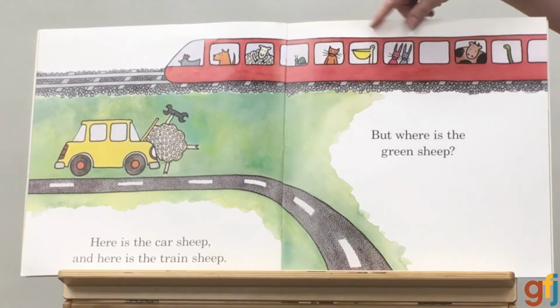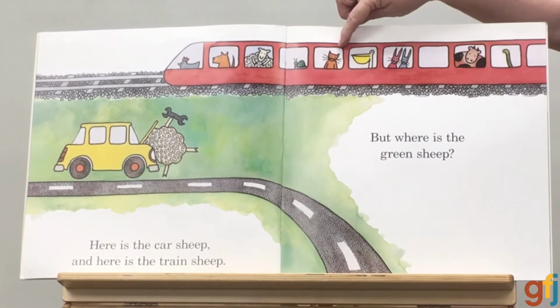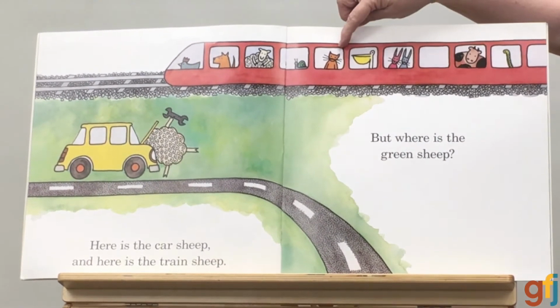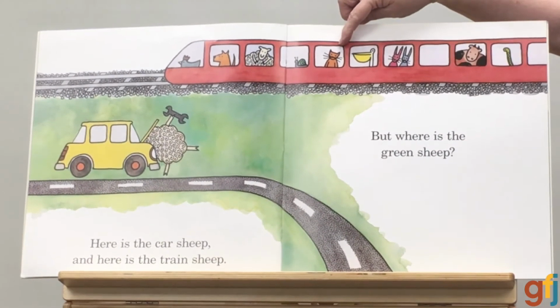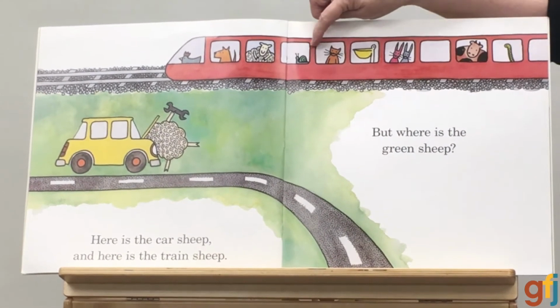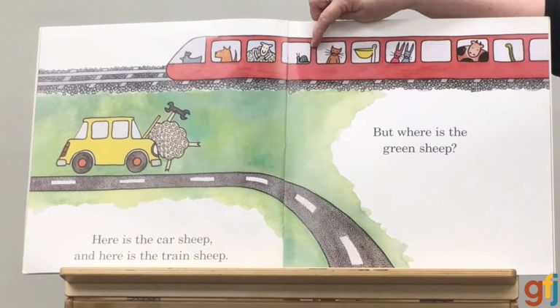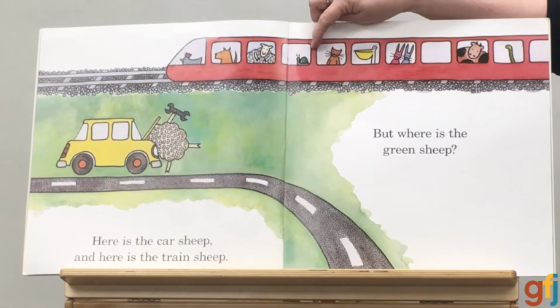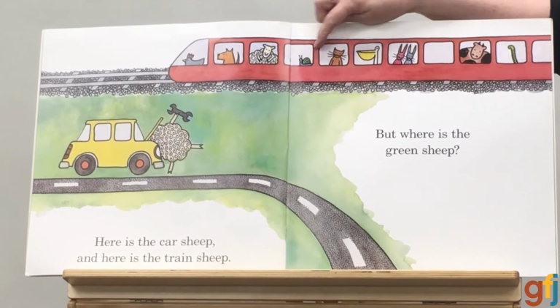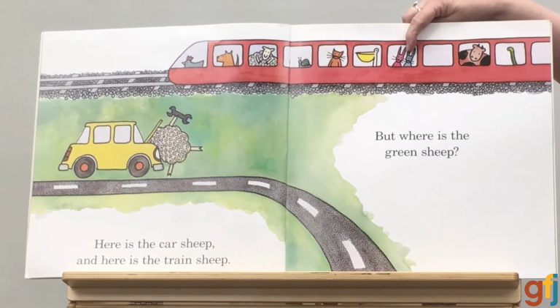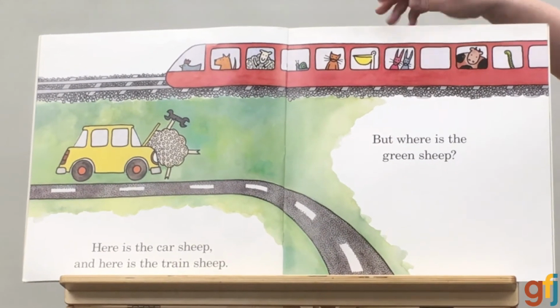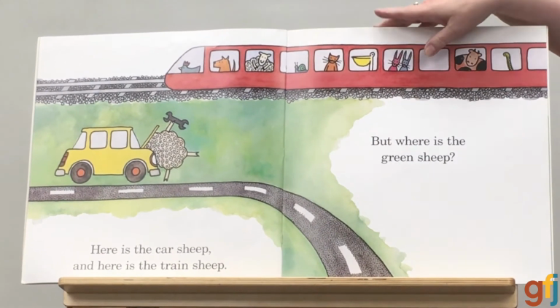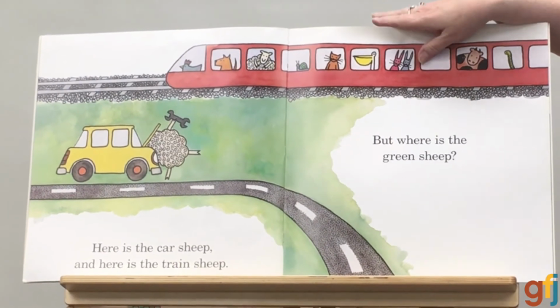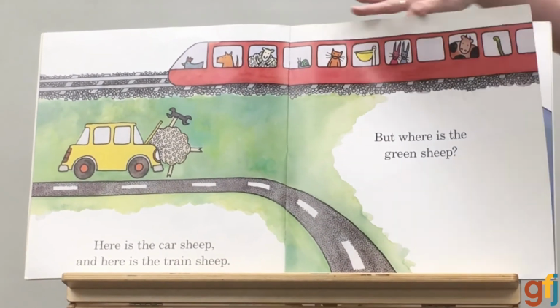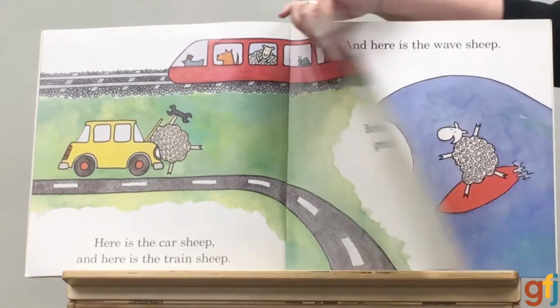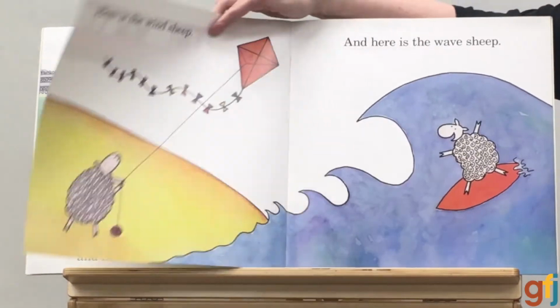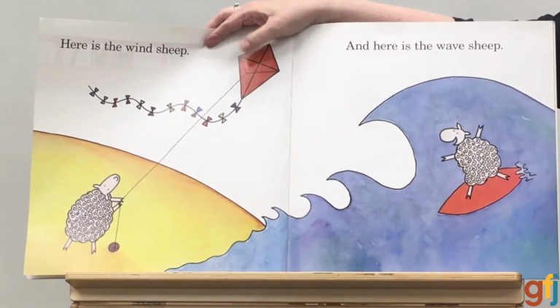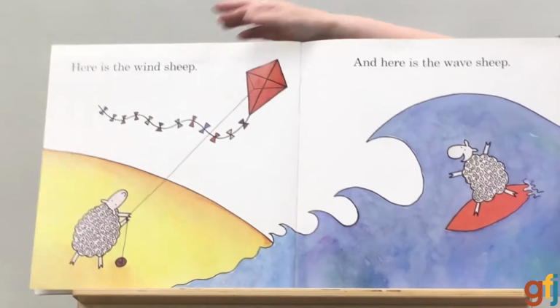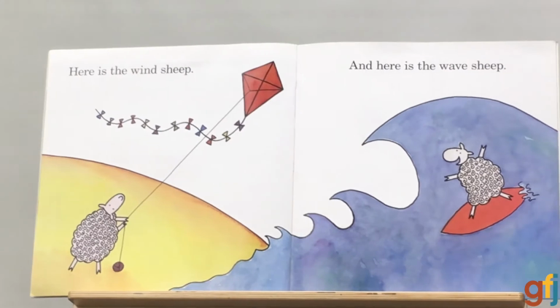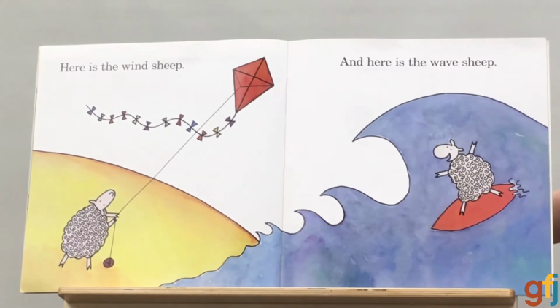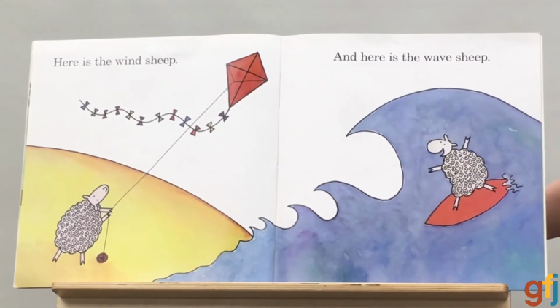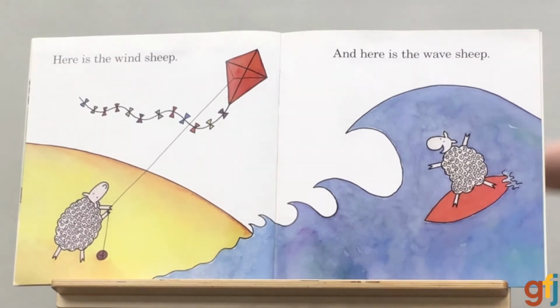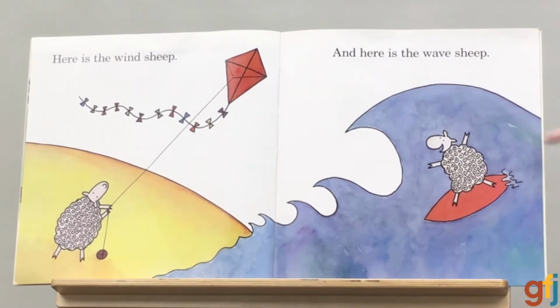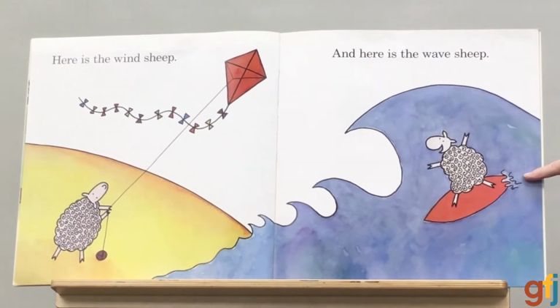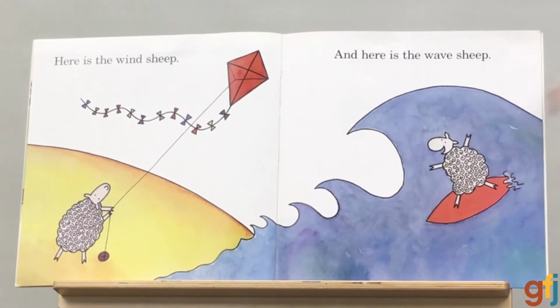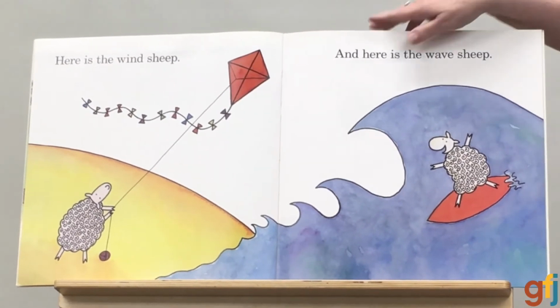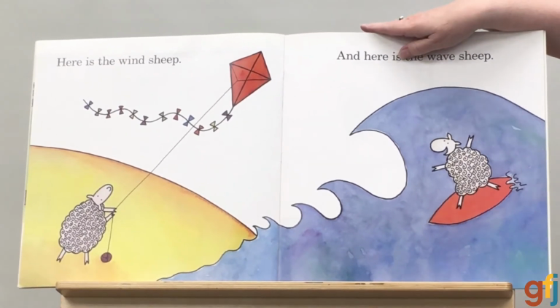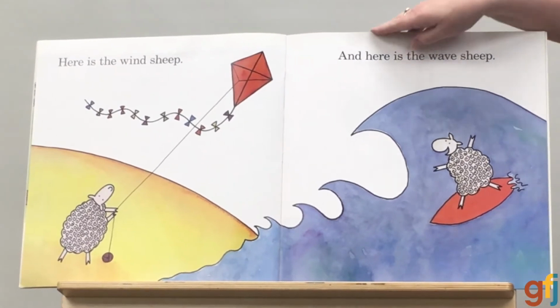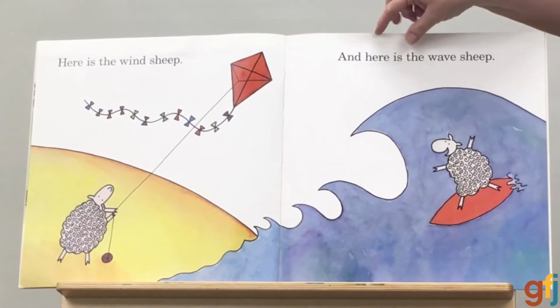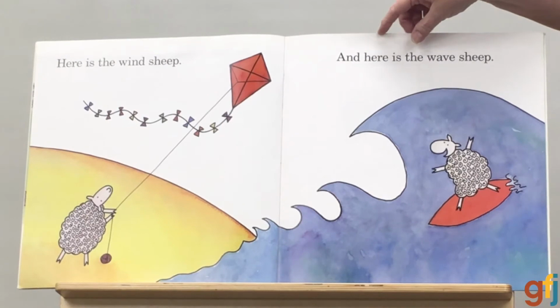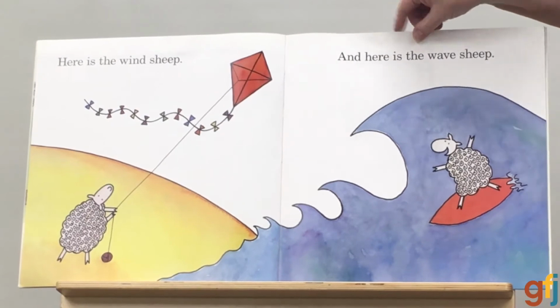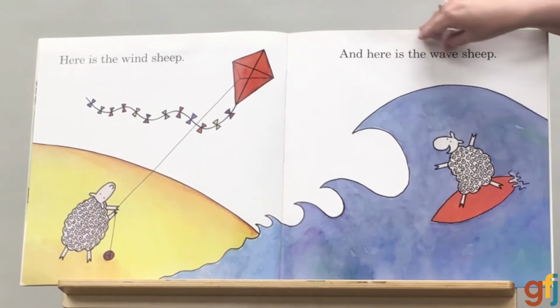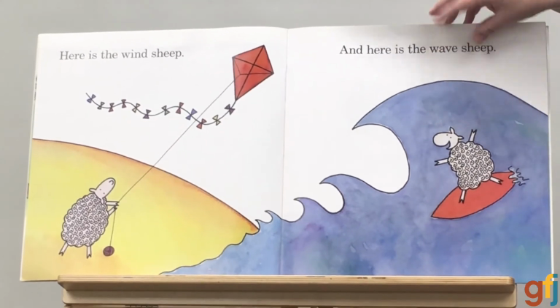I see a cat. I see a snail. I see a couple of bunnies, but no green sheep. Here is the wind sheep. And here is the wave sheep. These are very talented sheep, I think.